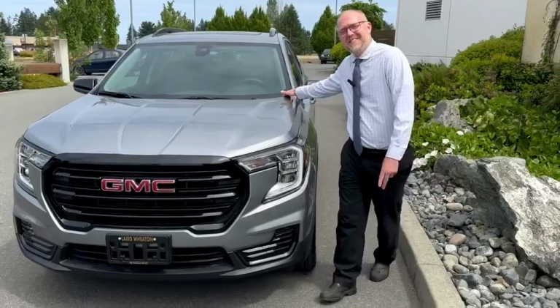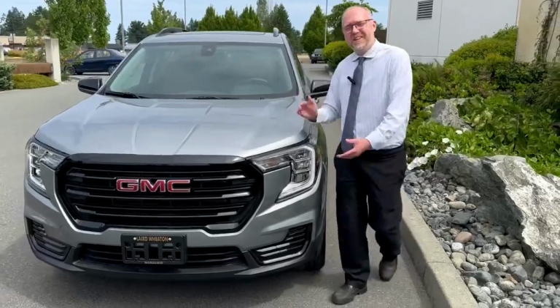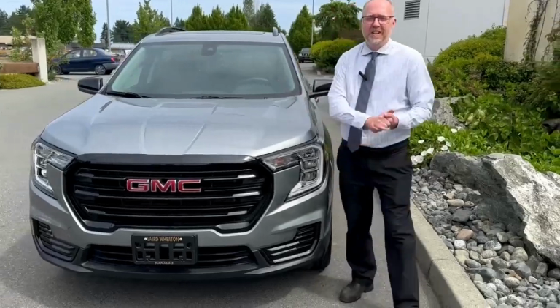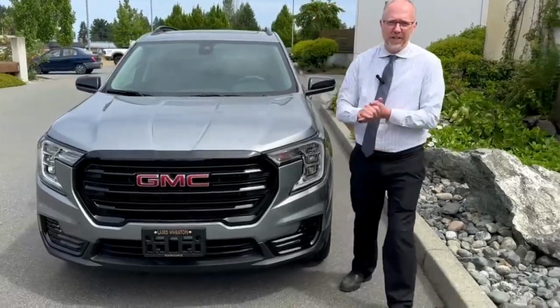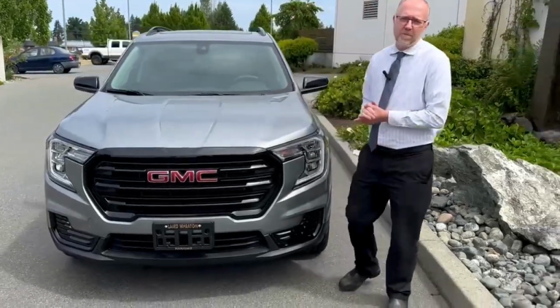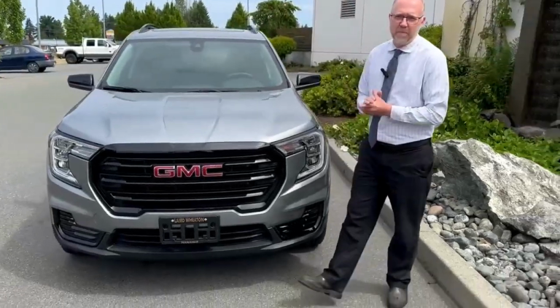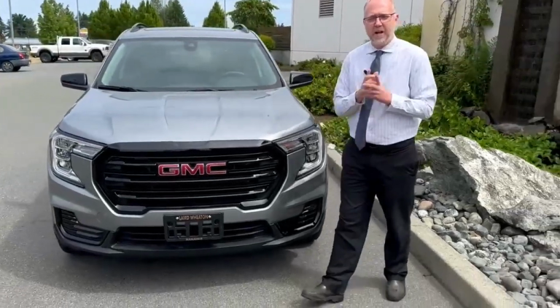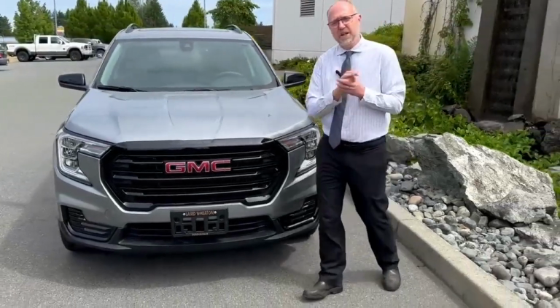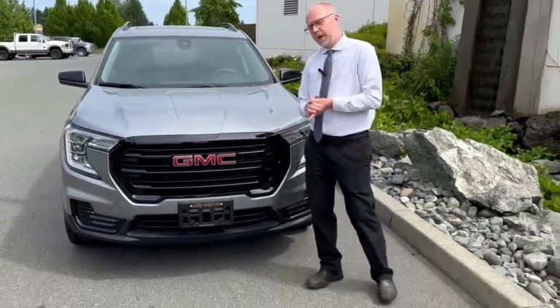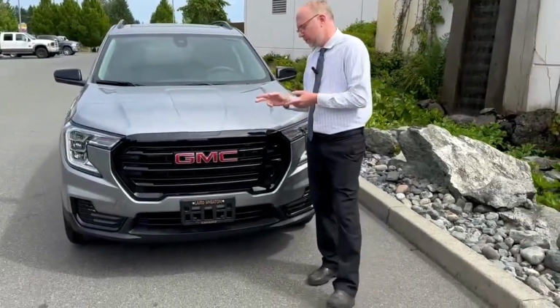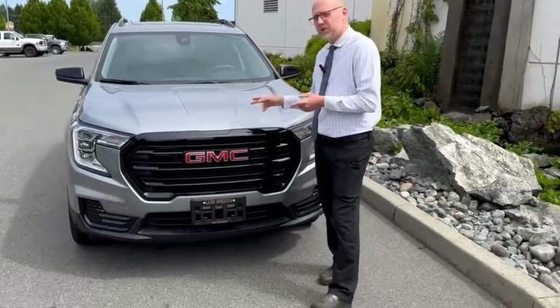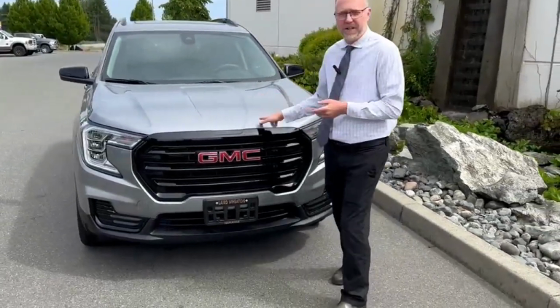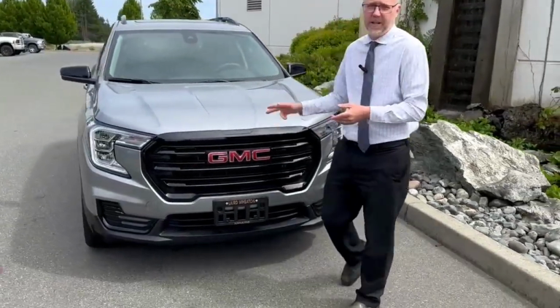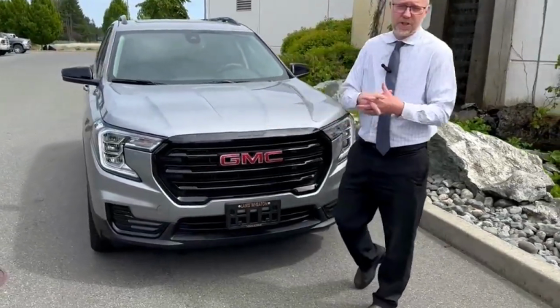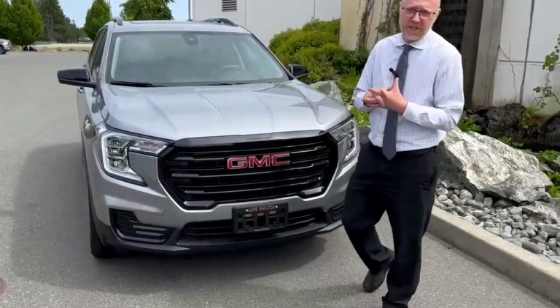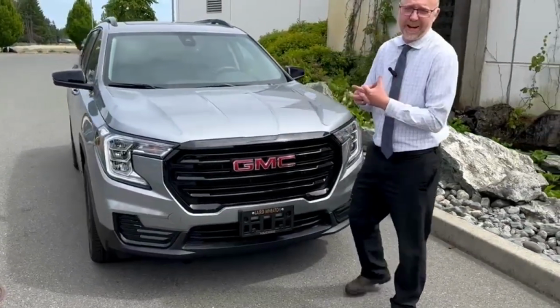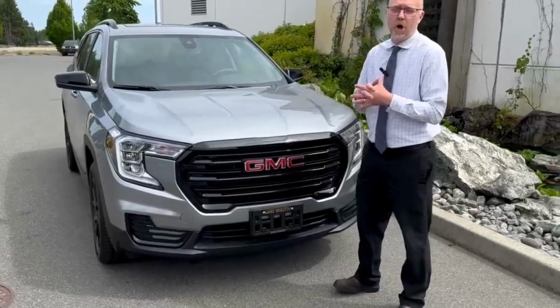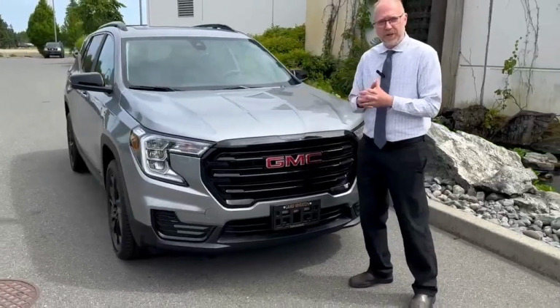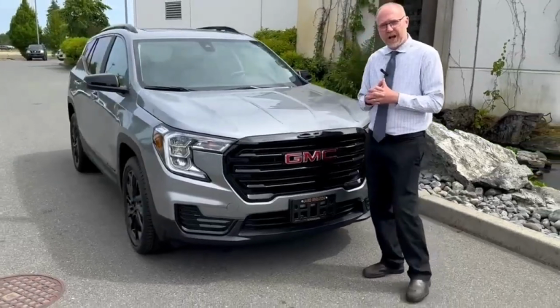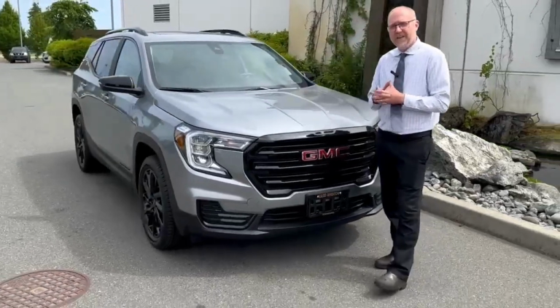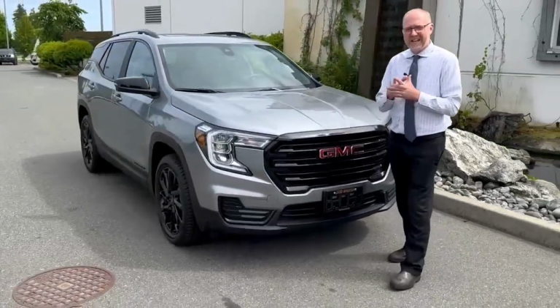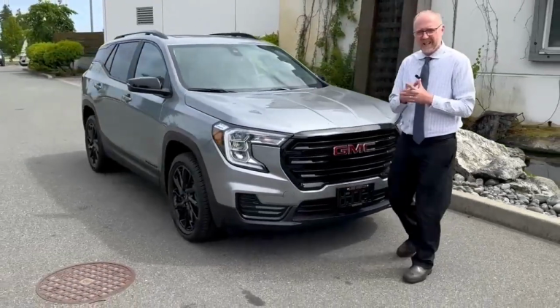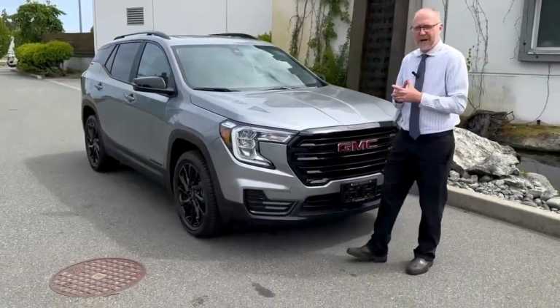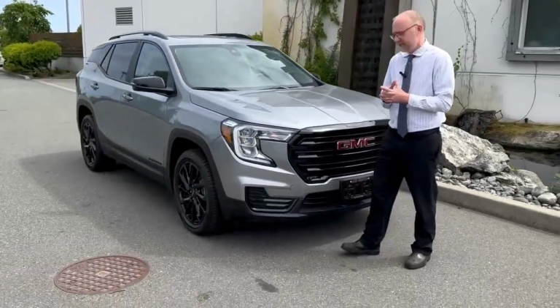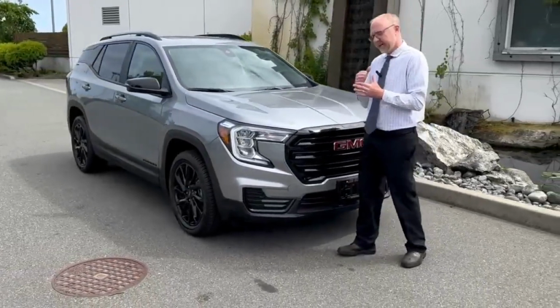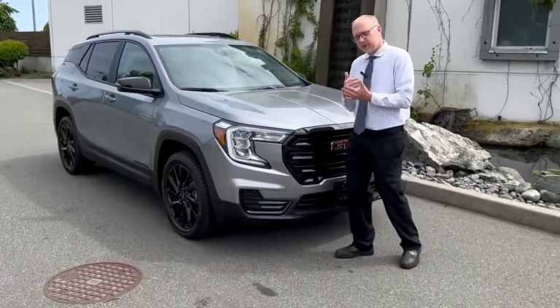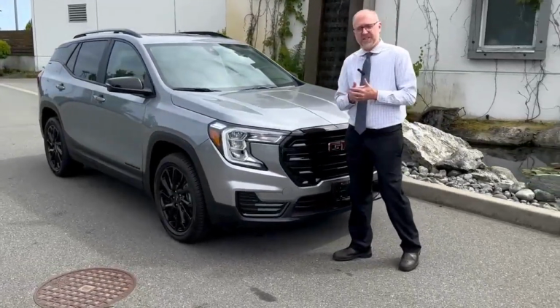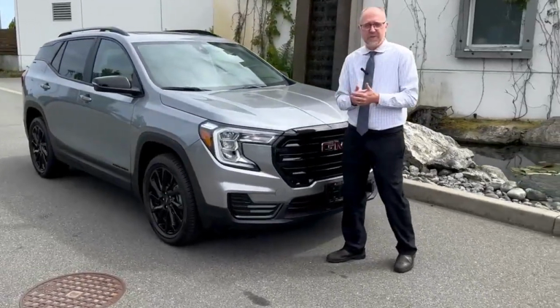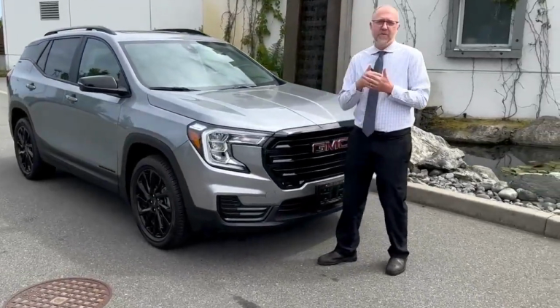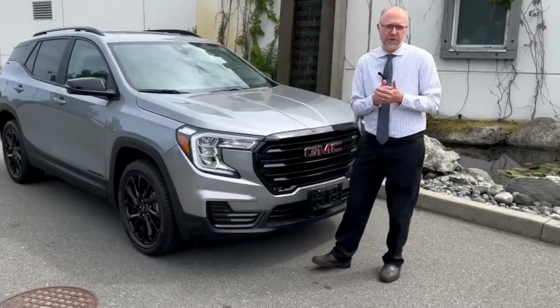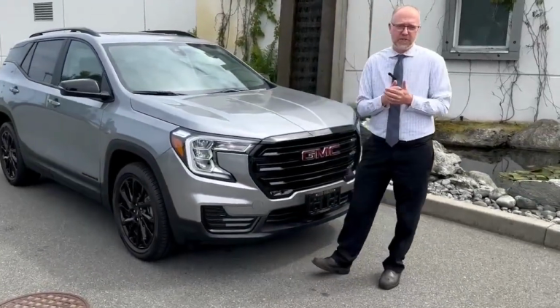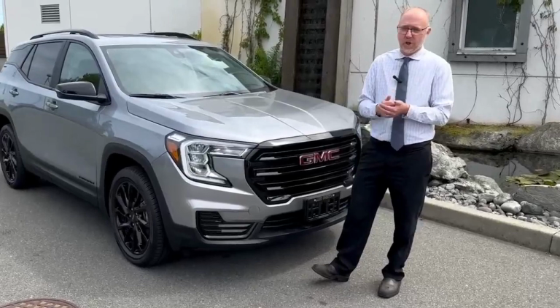This is Darren here at Laird Wheaton GM Nanaimo and I want to tell you about our 2023 GMC Terrain all-wheel drive. This is an SLE package, extremely safe, fuel-efficient vehicle.